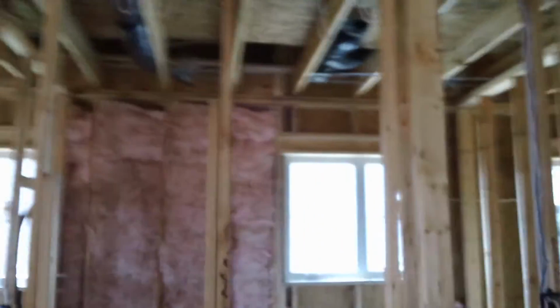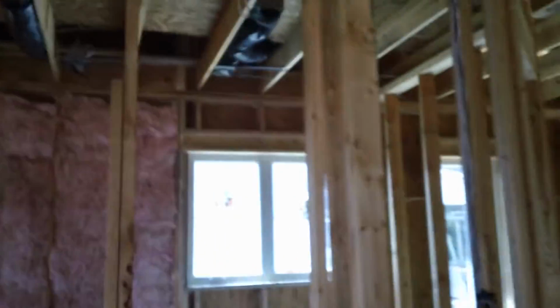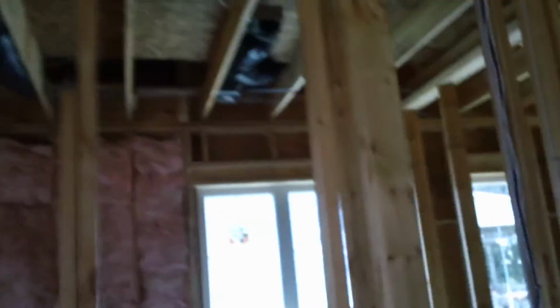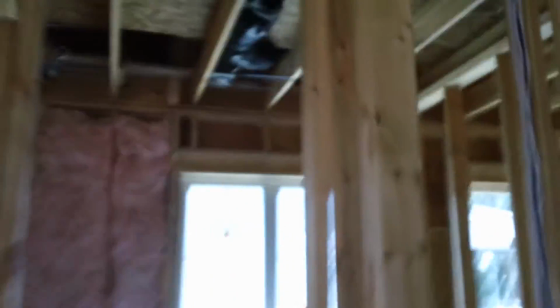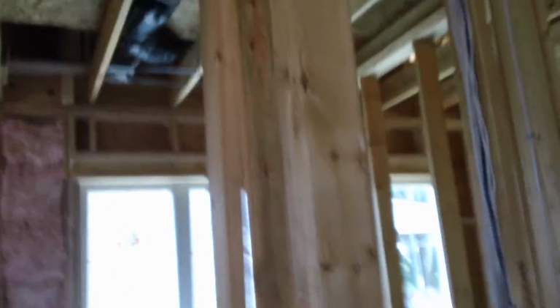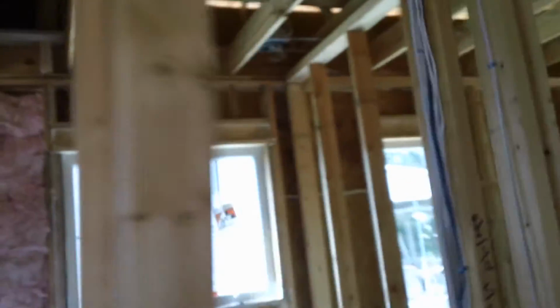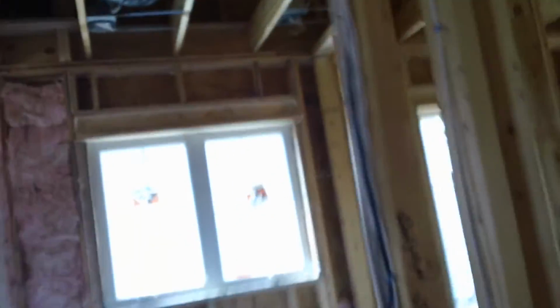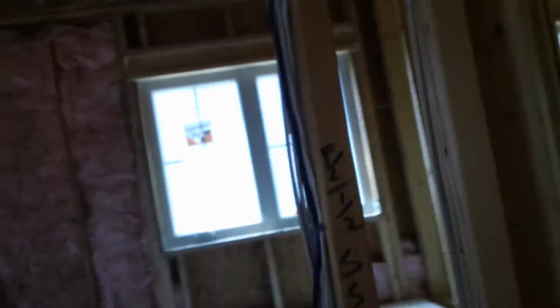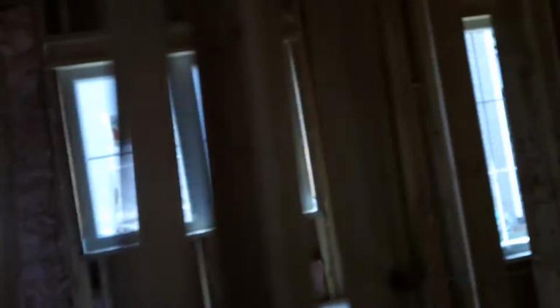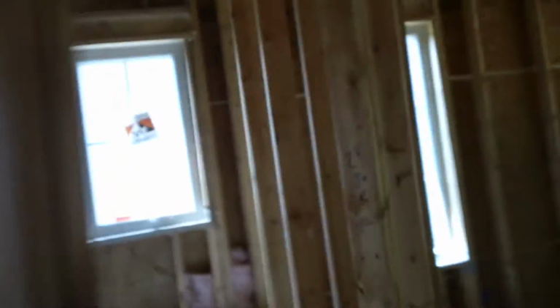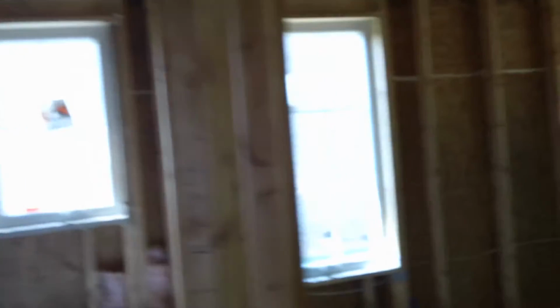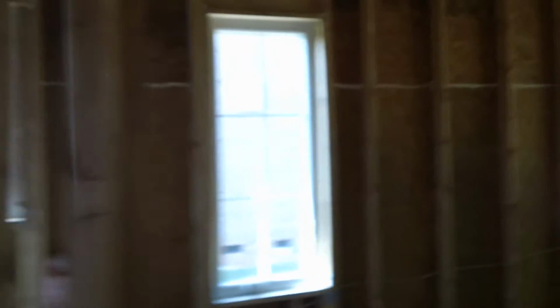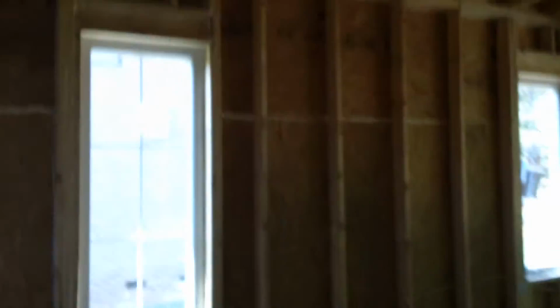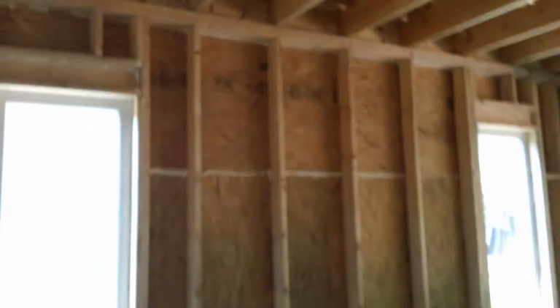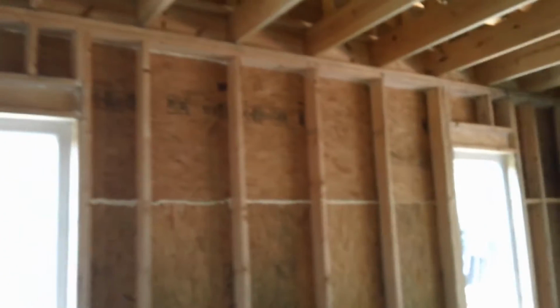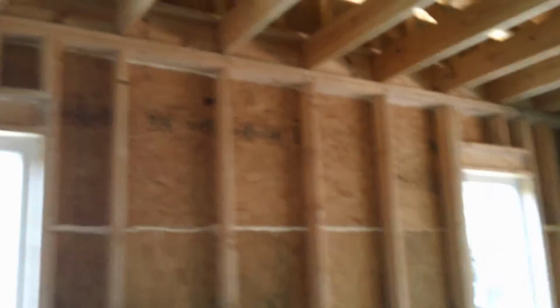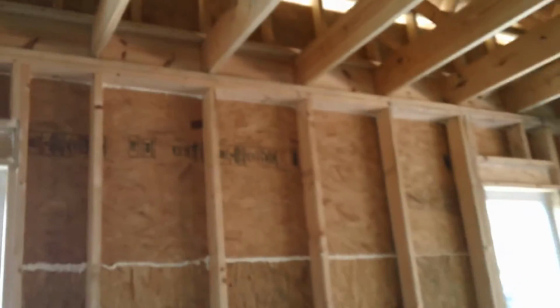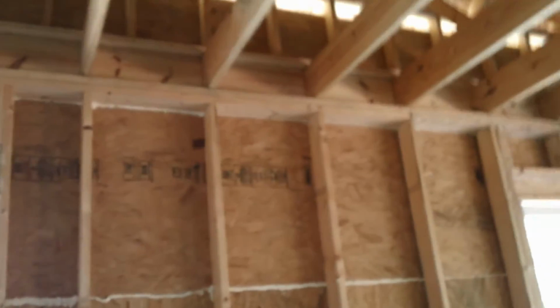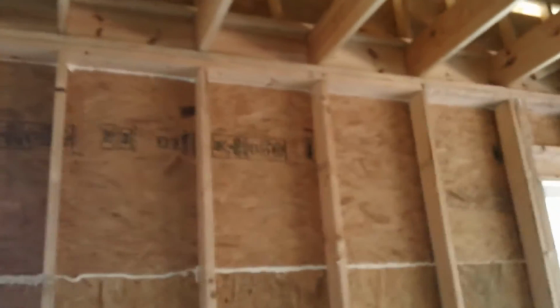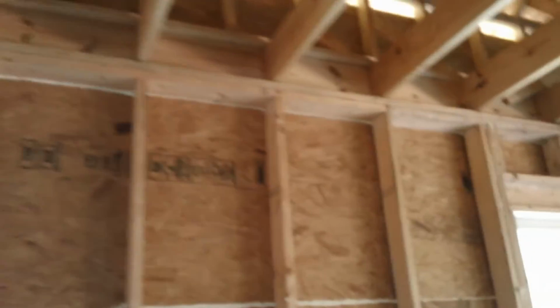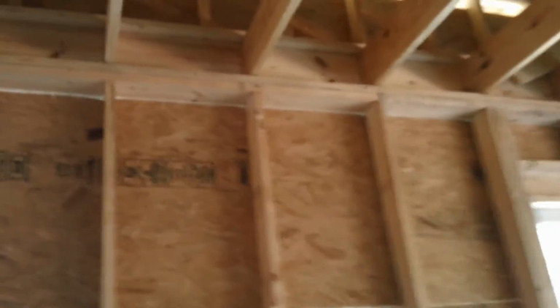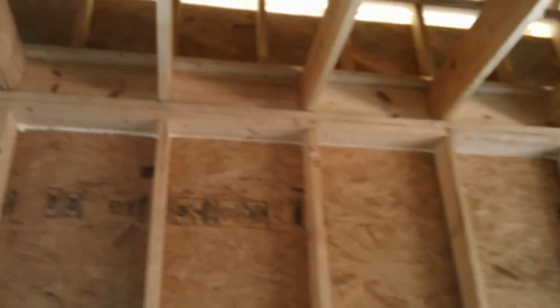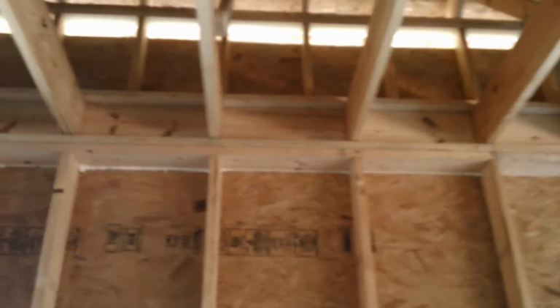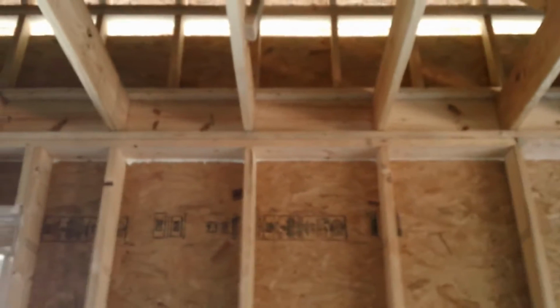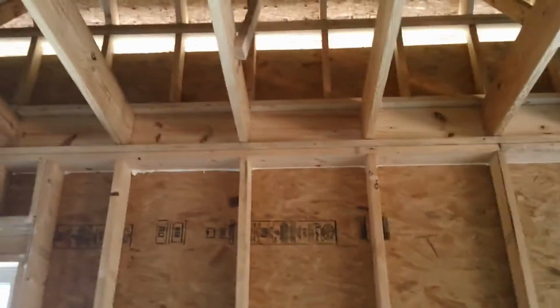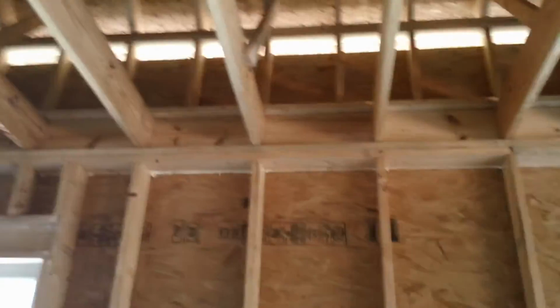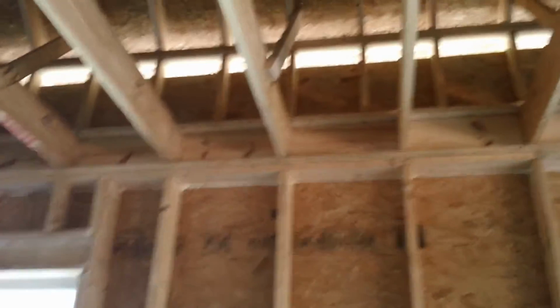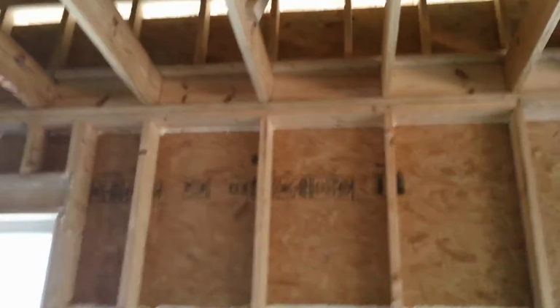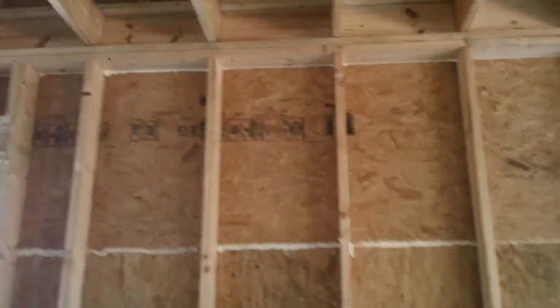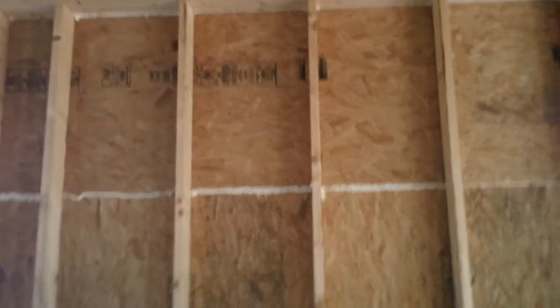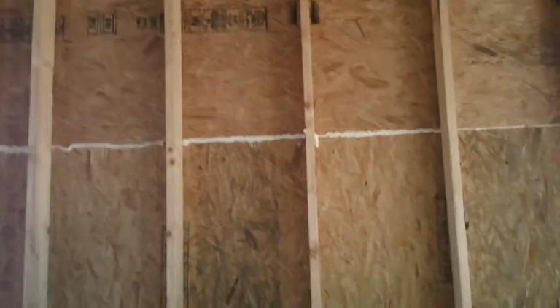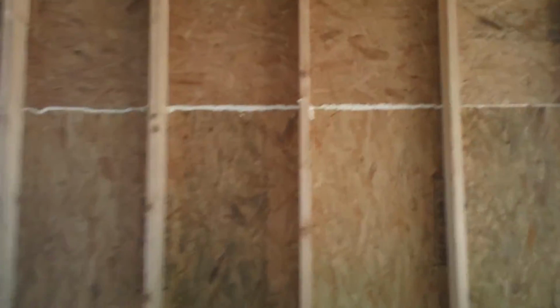We've used 2x6's at 24 inches on center so we can get some extra insulation in the wall. Everything's stack framed so that the ceiling joists will line up with the wall studs.